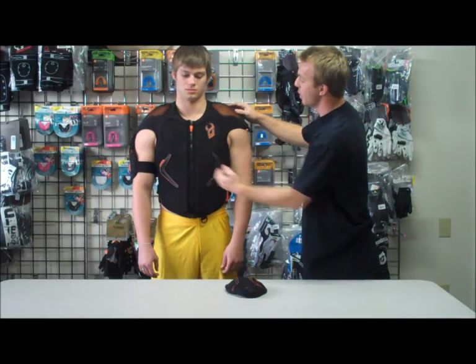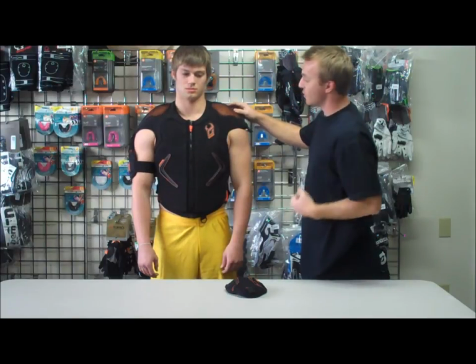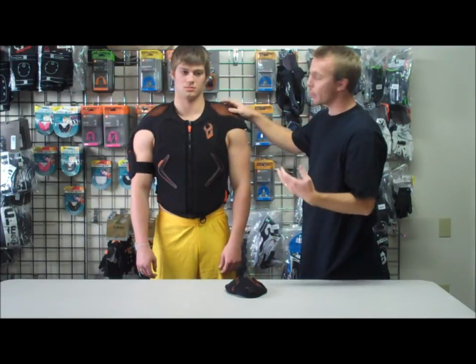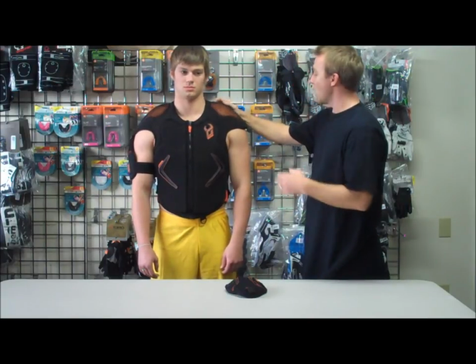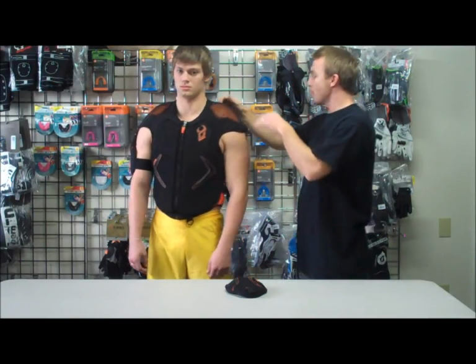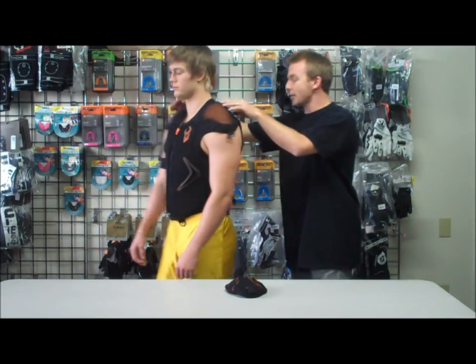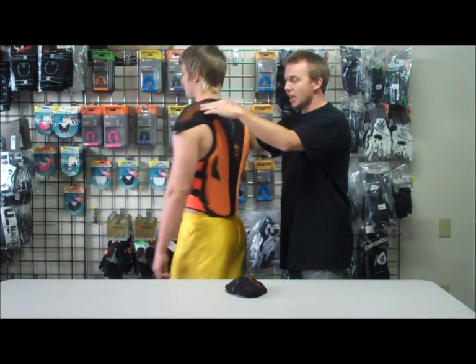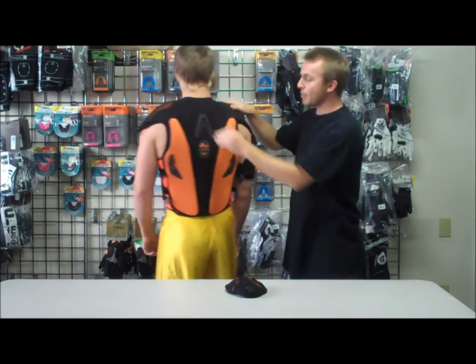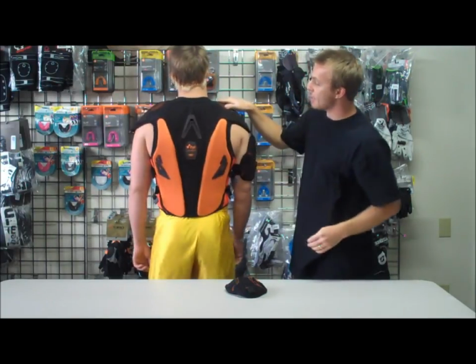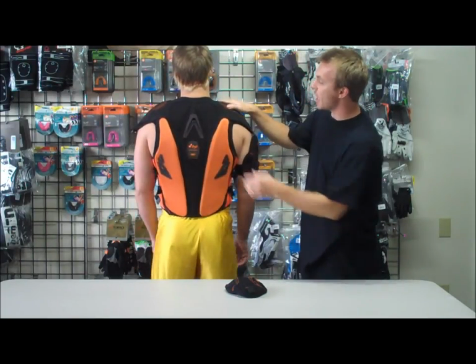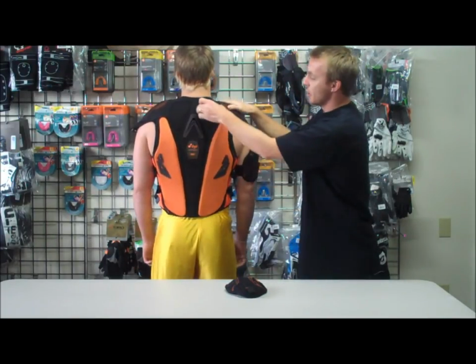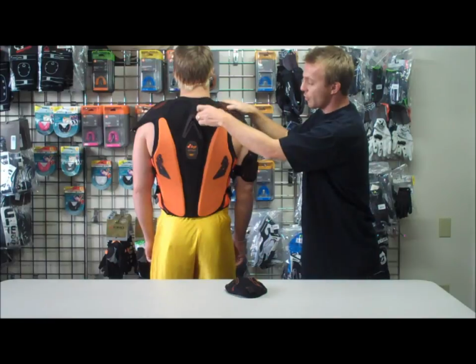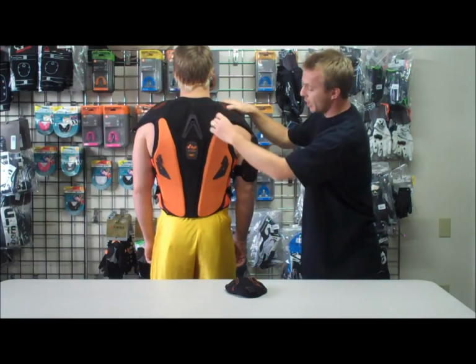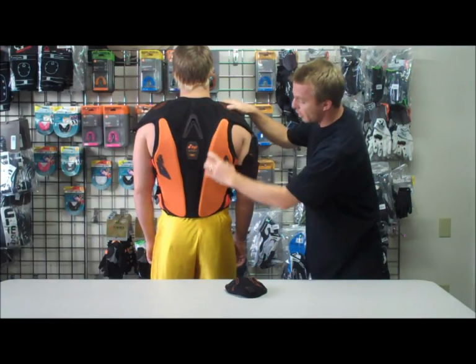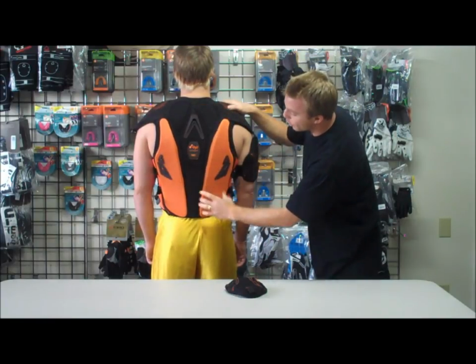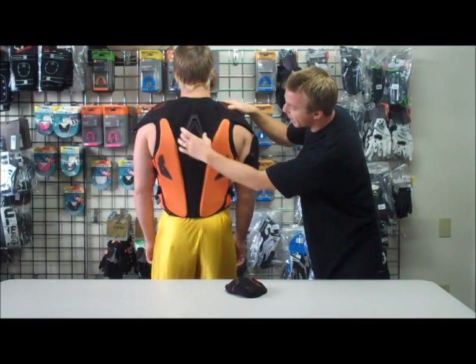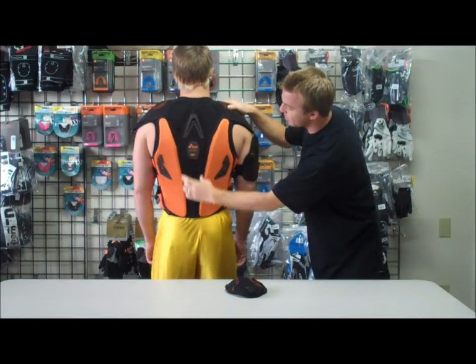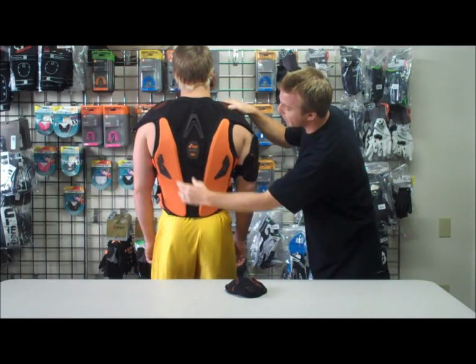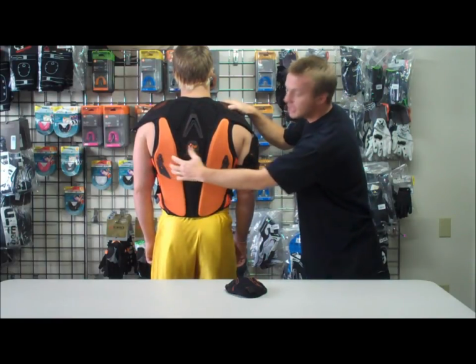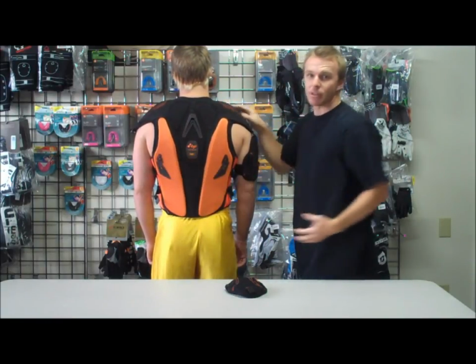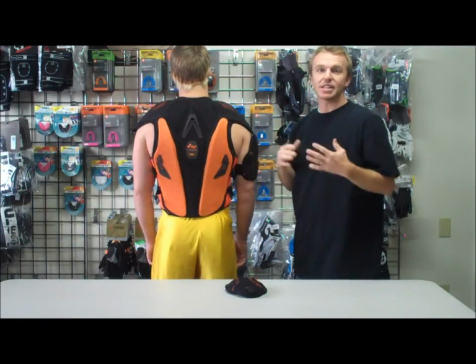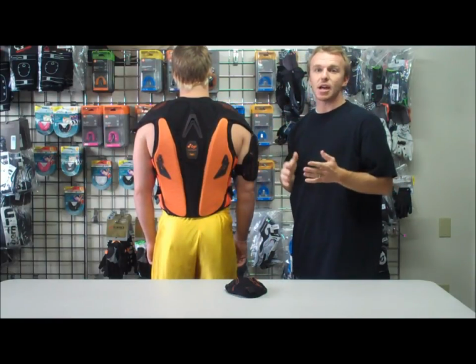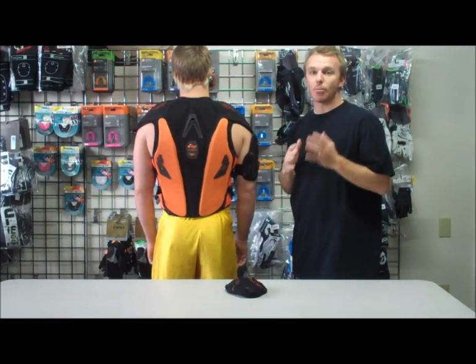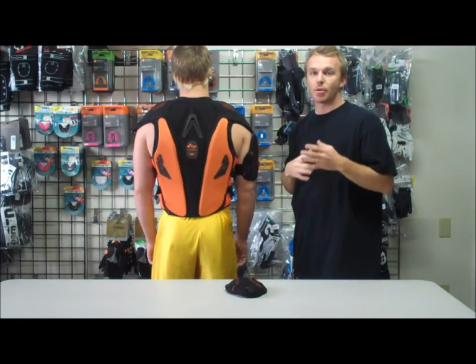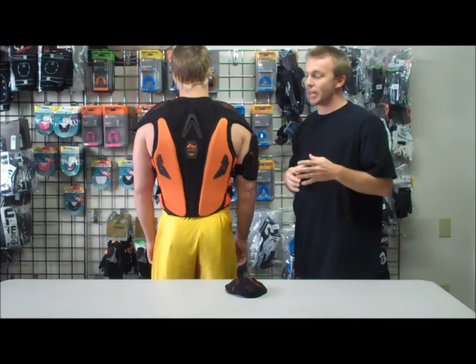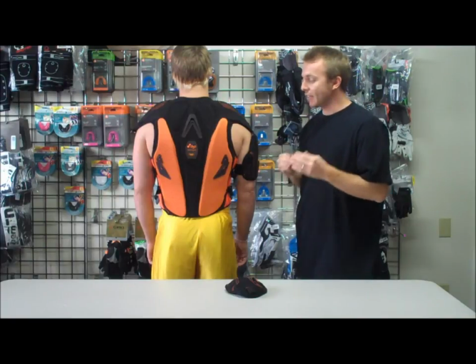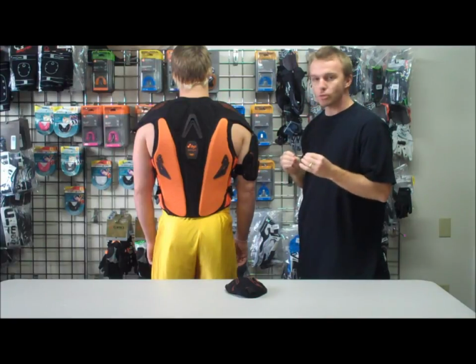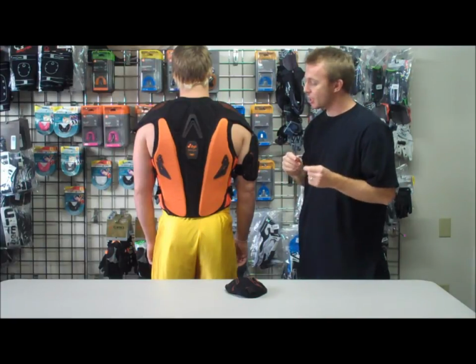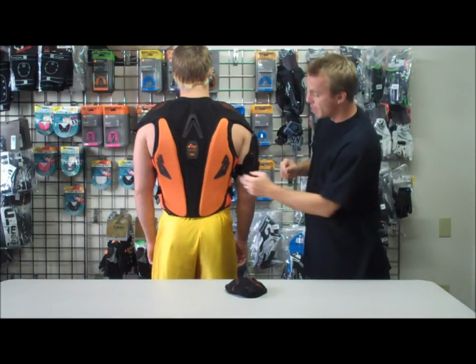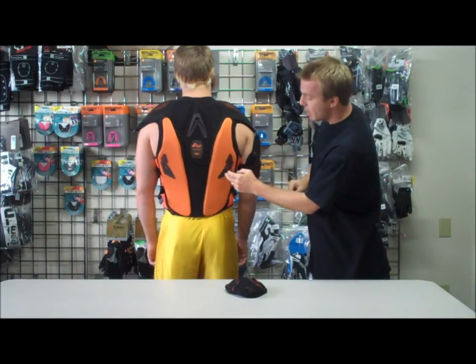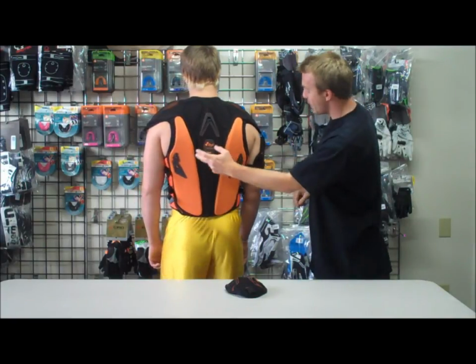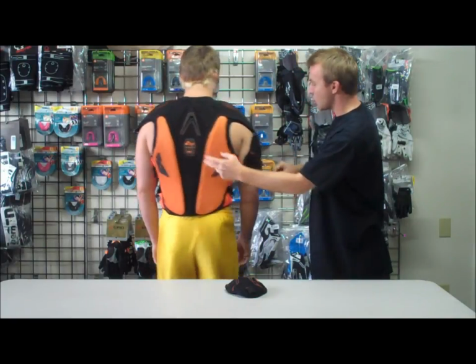You'll have that protection through your chest, and there are also two vents here — it's very breathable. On the back it's gonna be the same design all through the back and the spine, that same construction to help prevent puncturing and give the most protection. Again, ventilation all through the back.